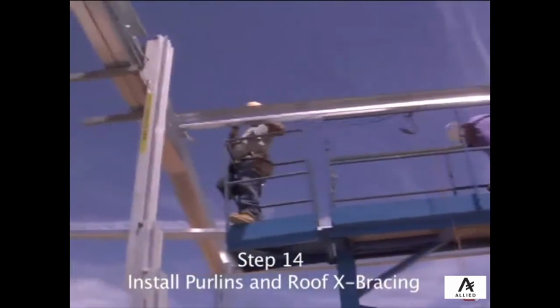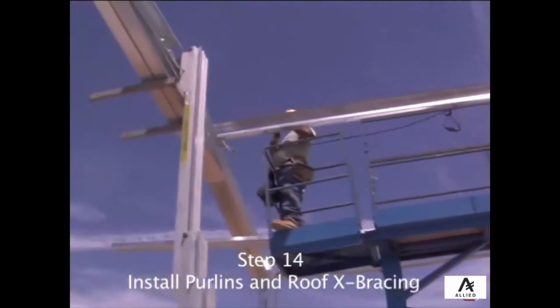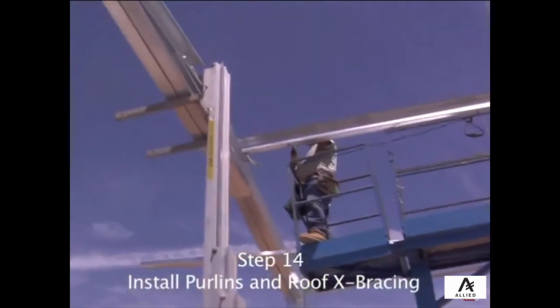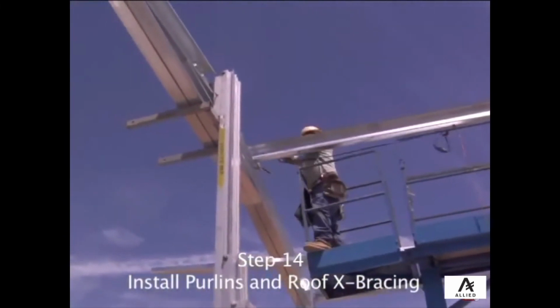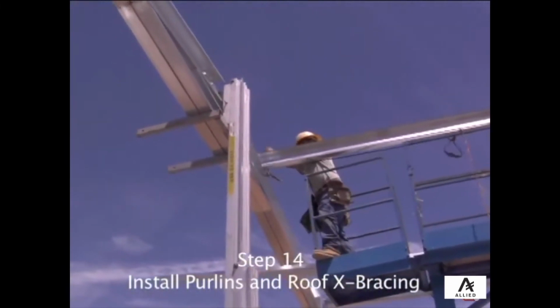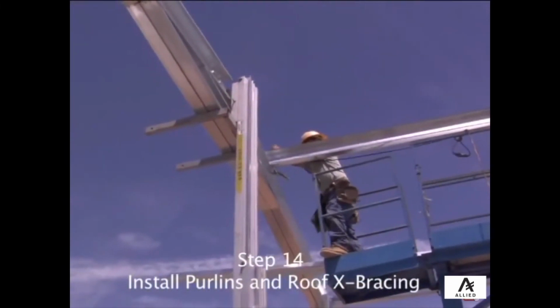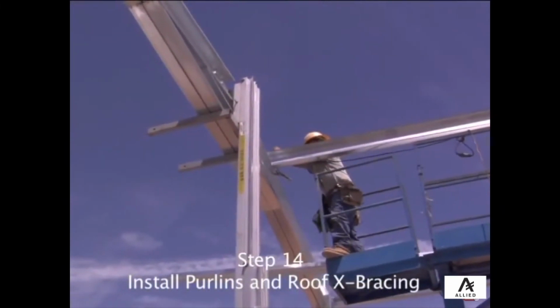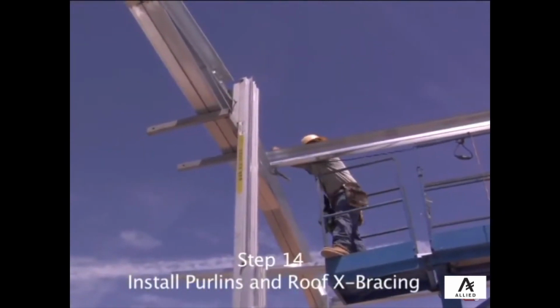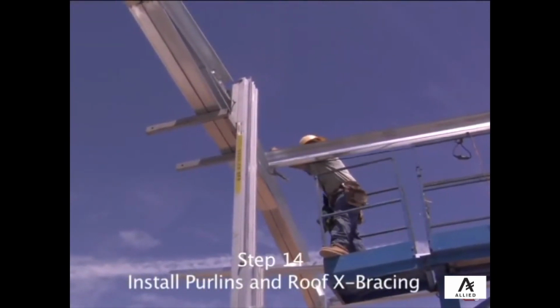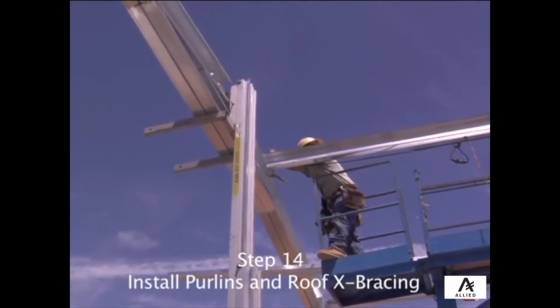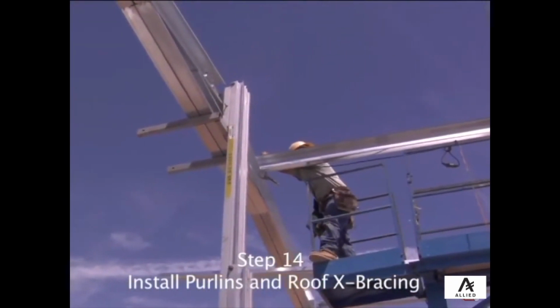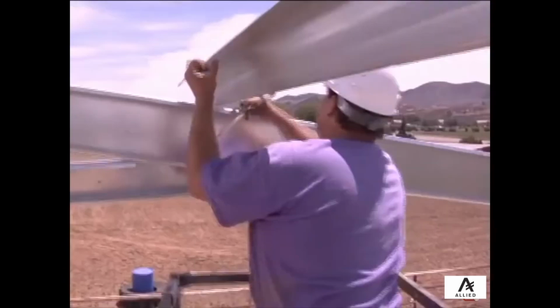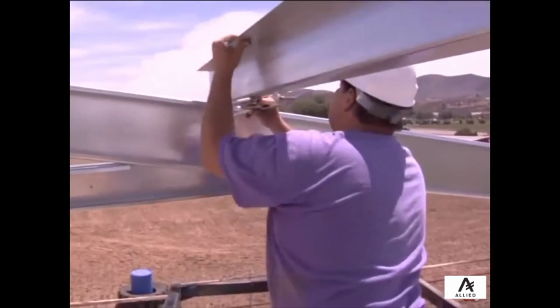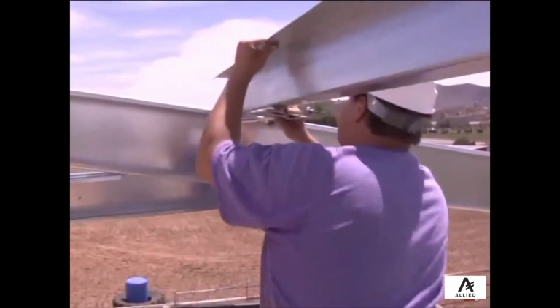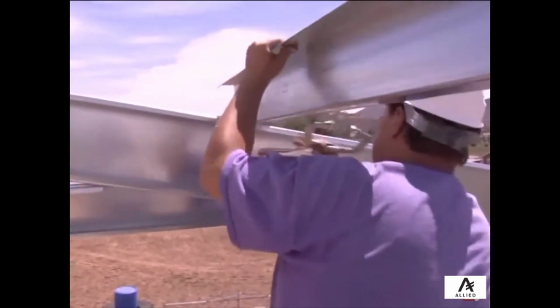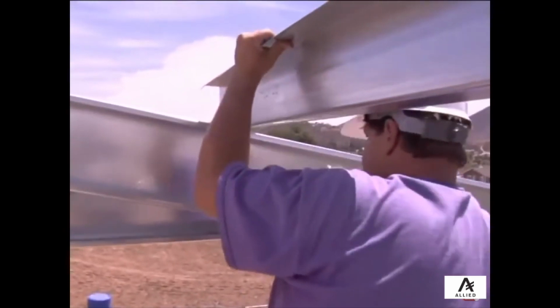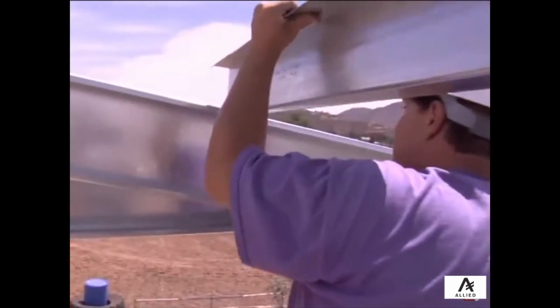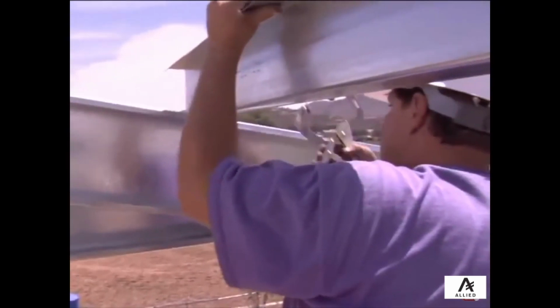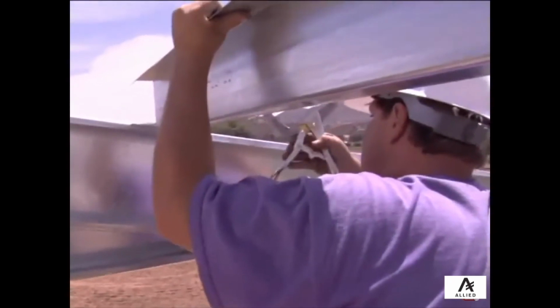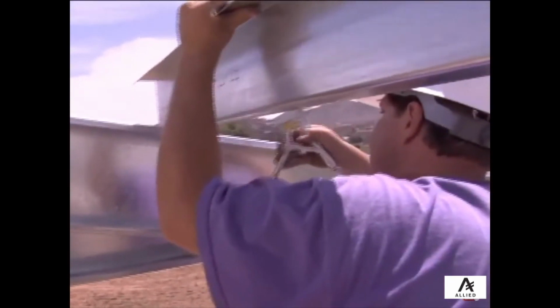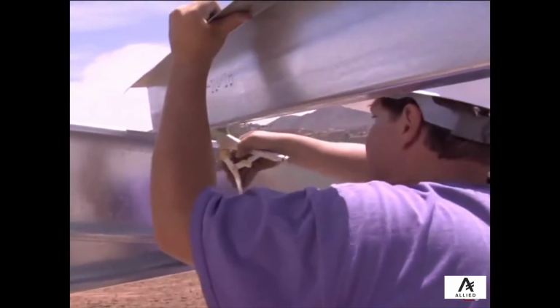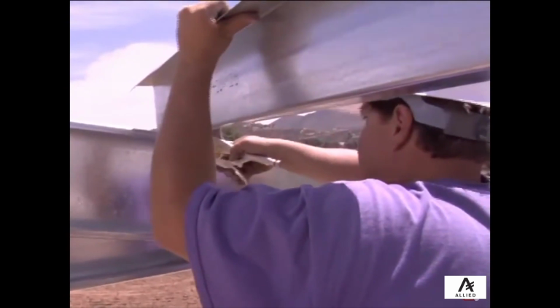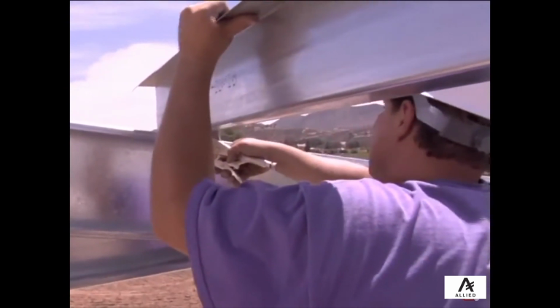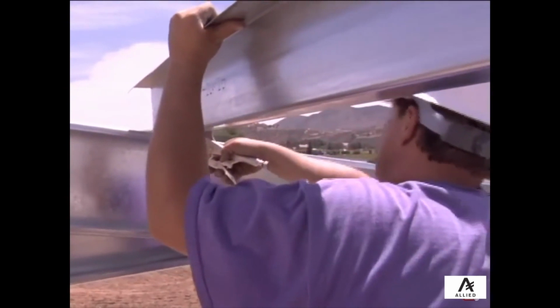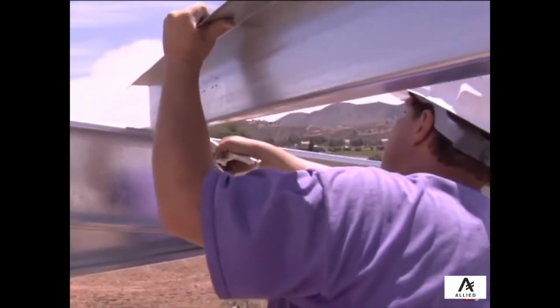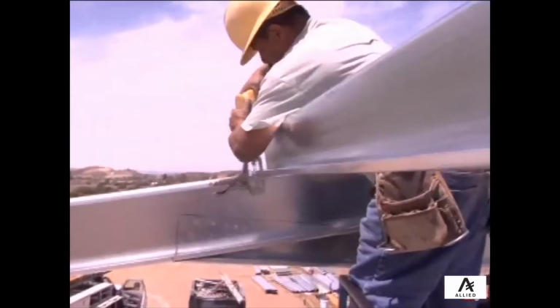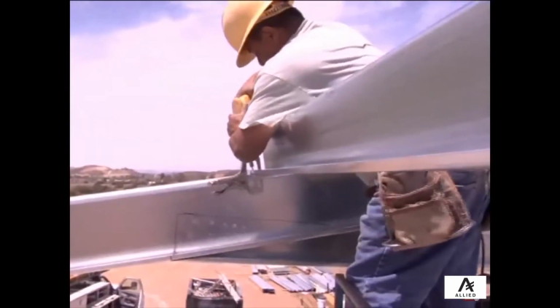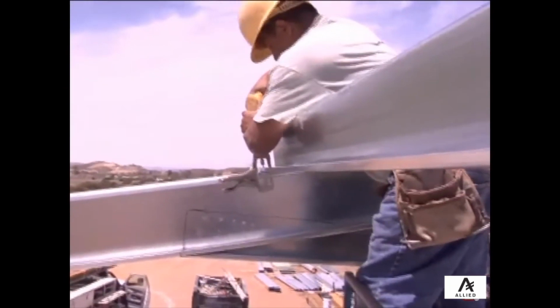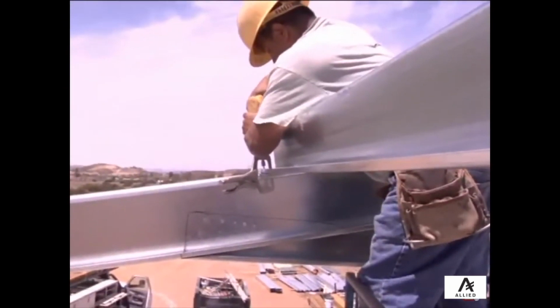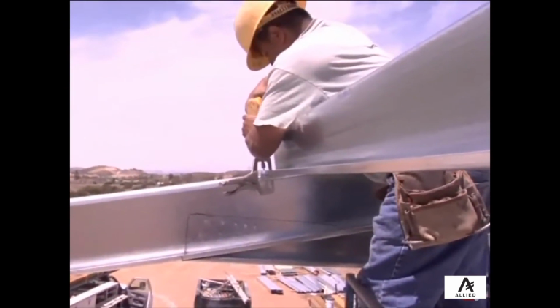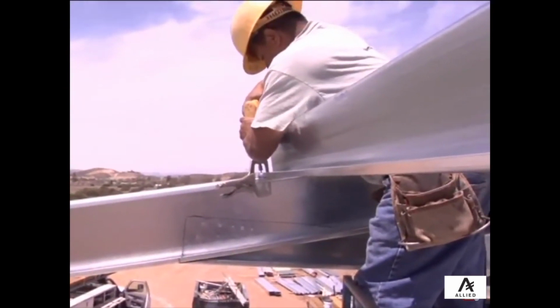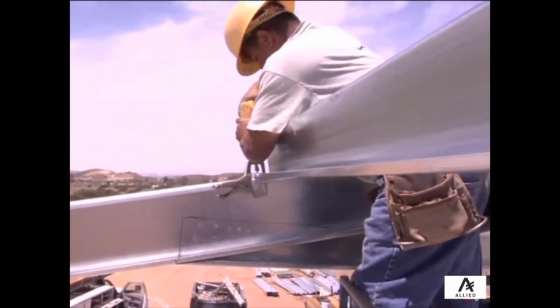After both rafters and knee braces are installed, you can install the roof purlins on the previously marked locations. Remember, just as with the girts, install the large flange down toward the rafter for easy nesting later.